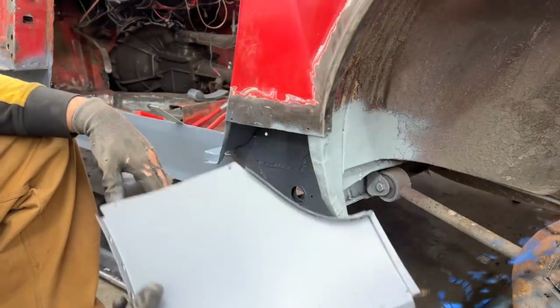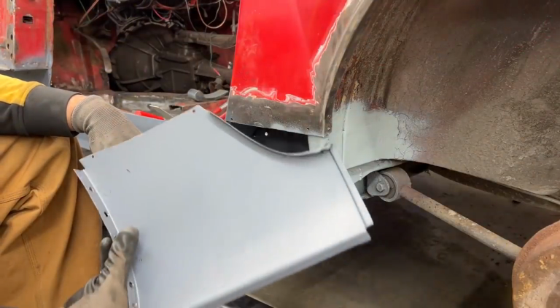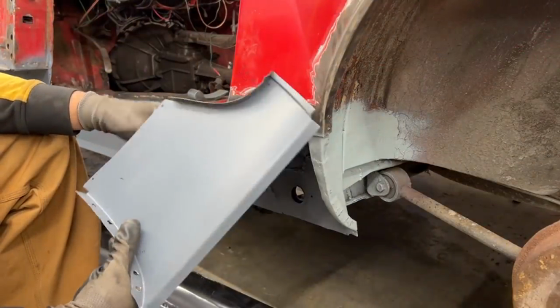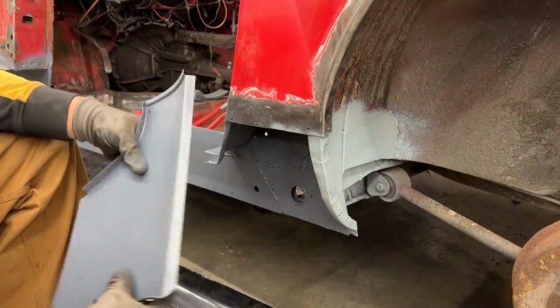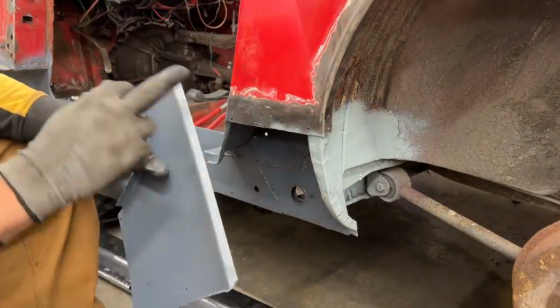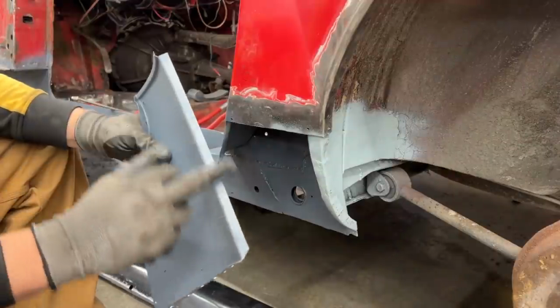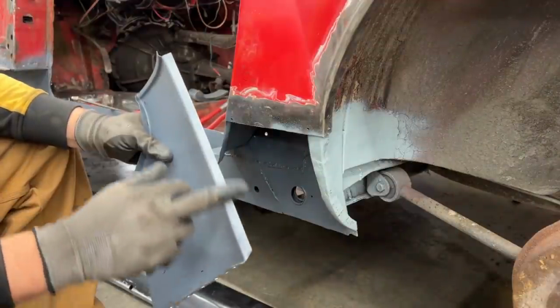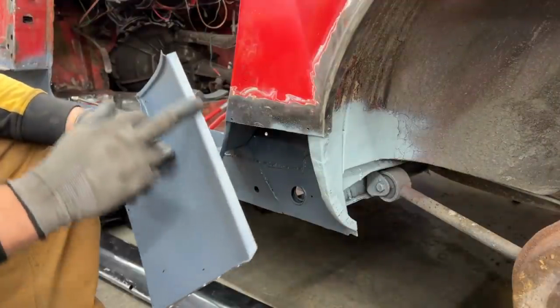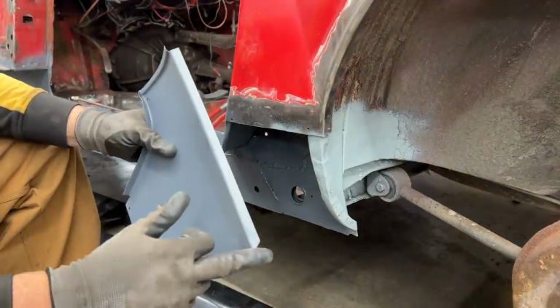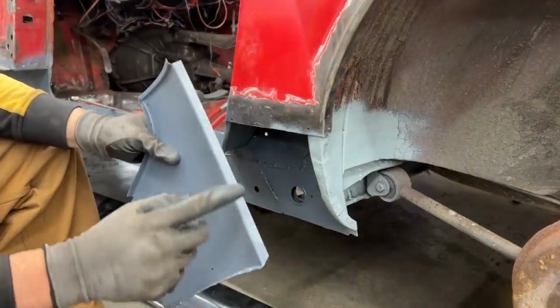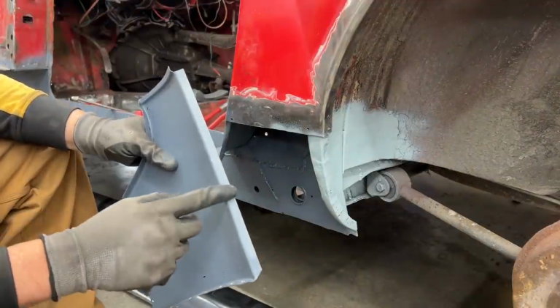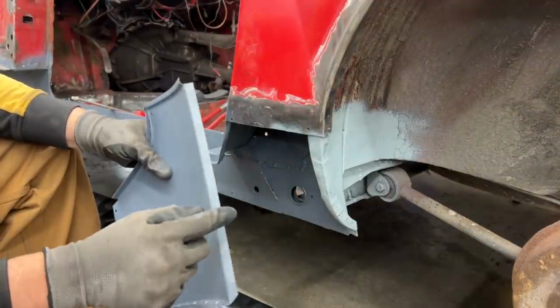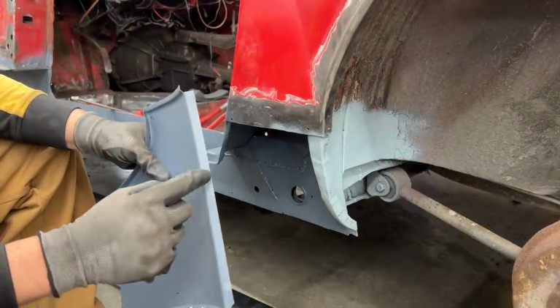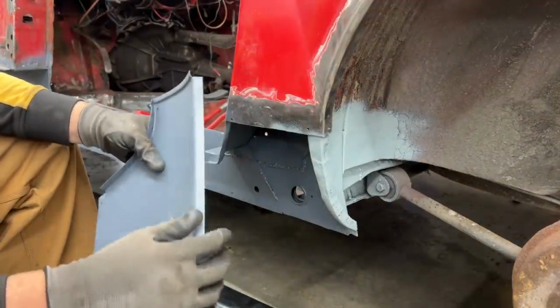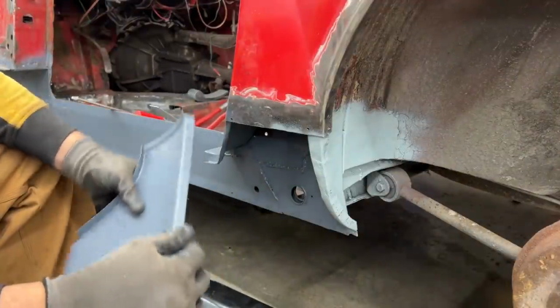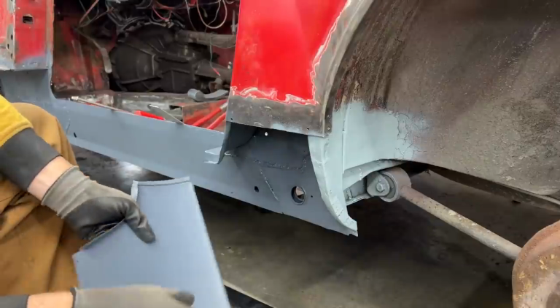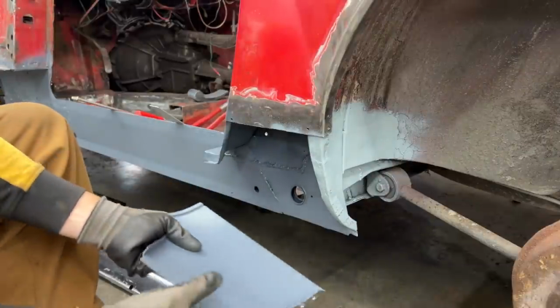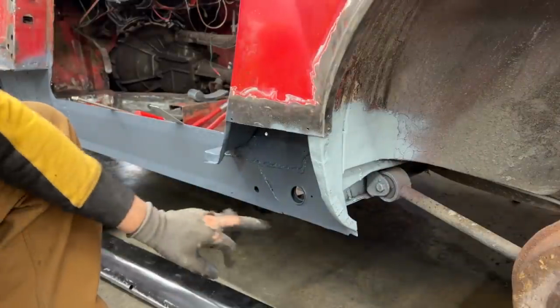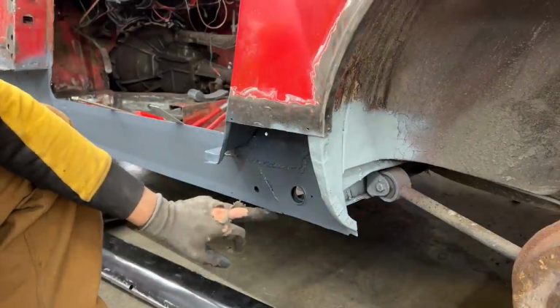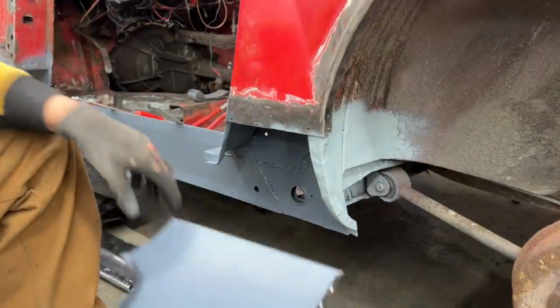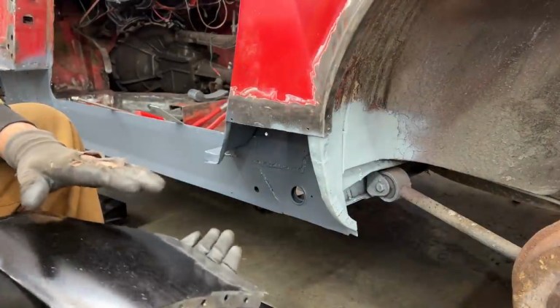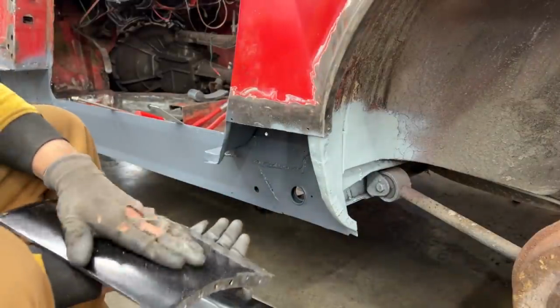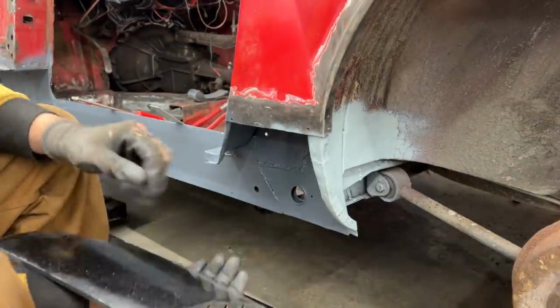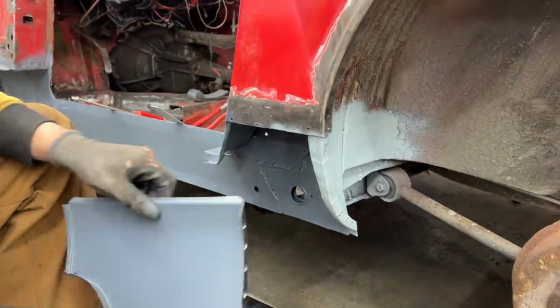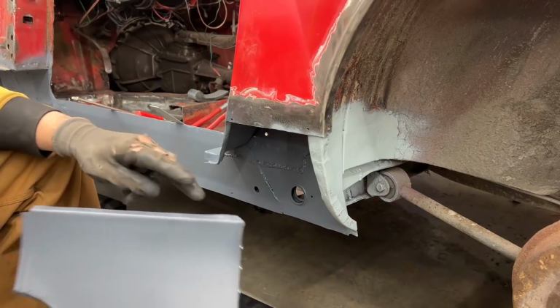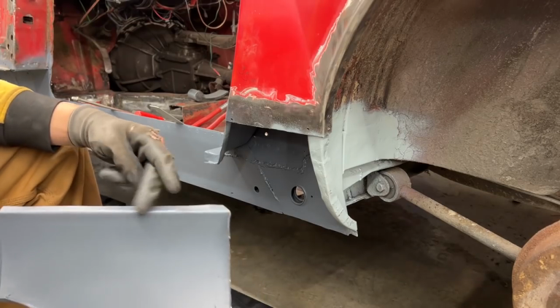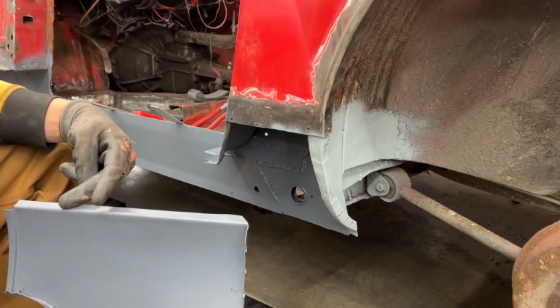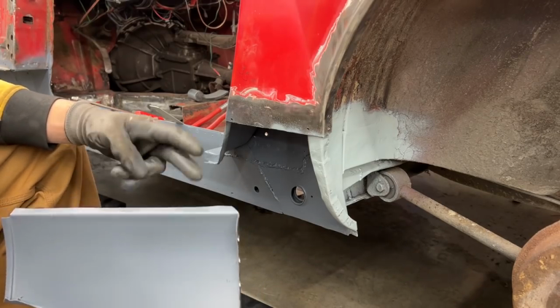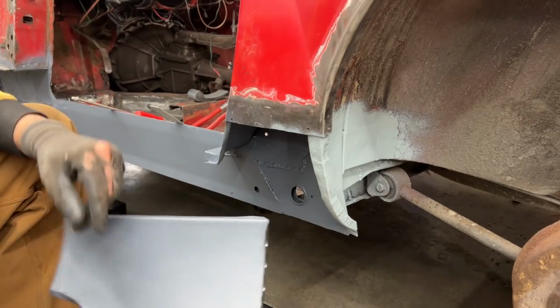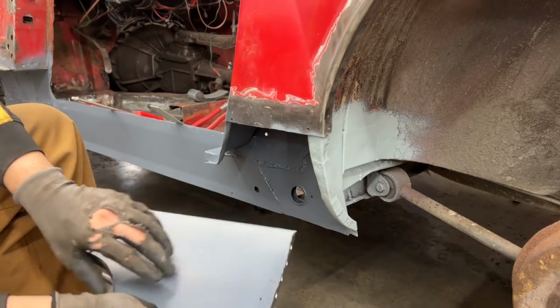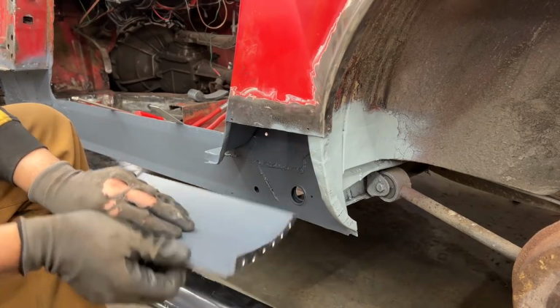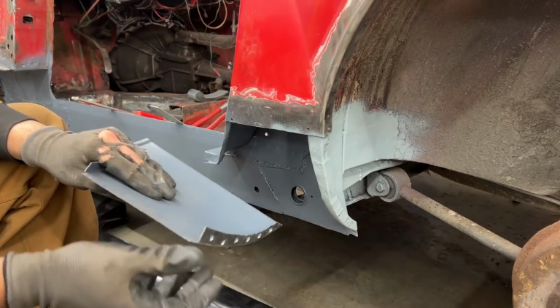I painted it inside. I actually stripped the paint here at this flange because we're going to have to spot weld it and this paint is not conductive. So I cleared the paint from here and sprayed it with weld-through primer.